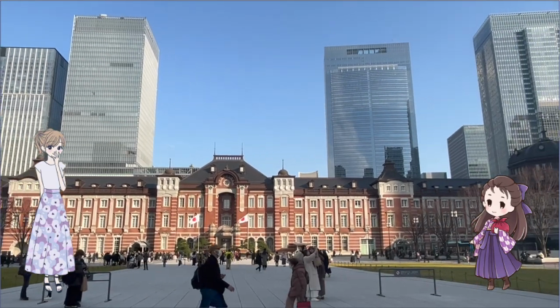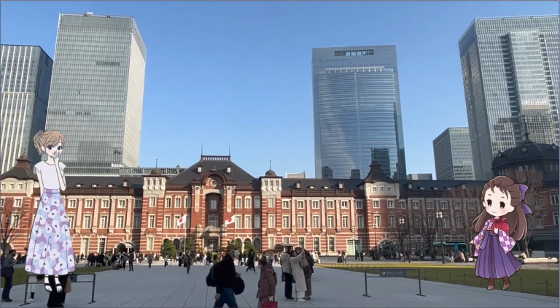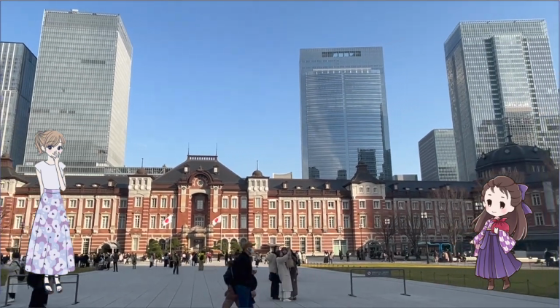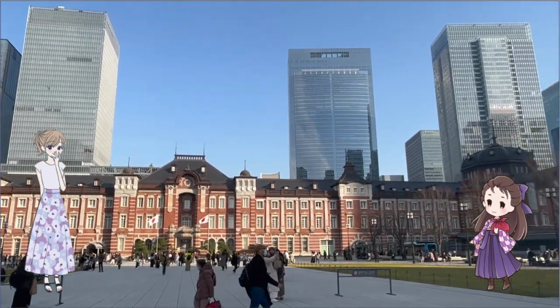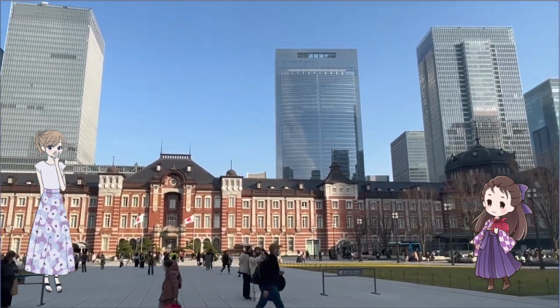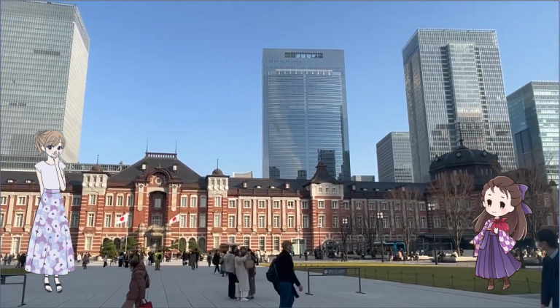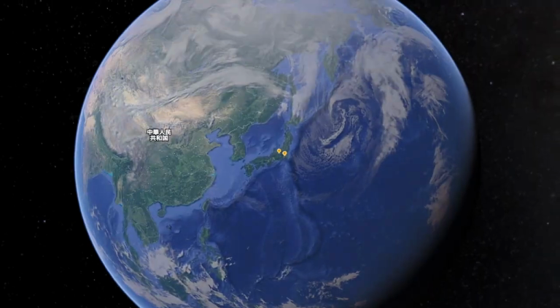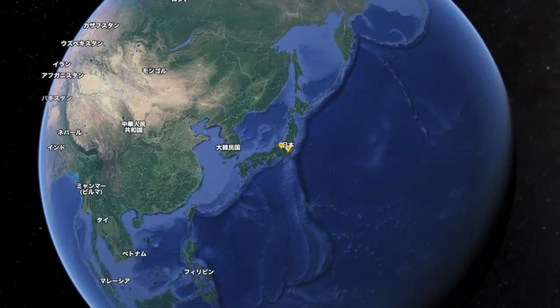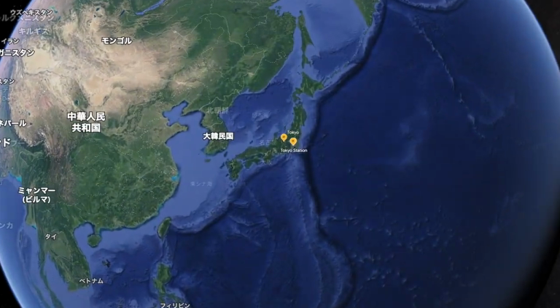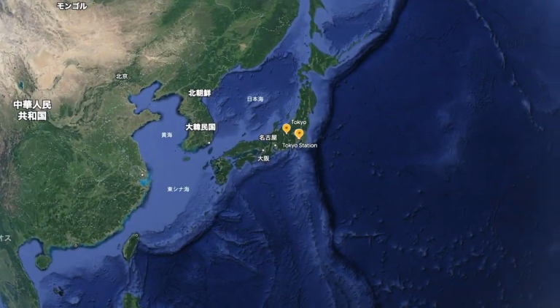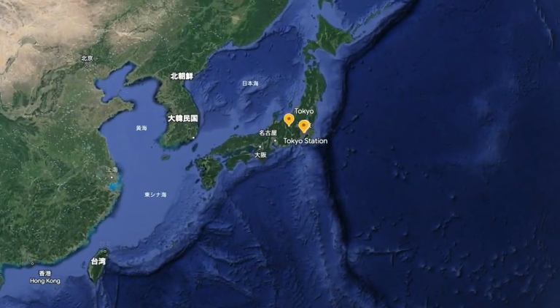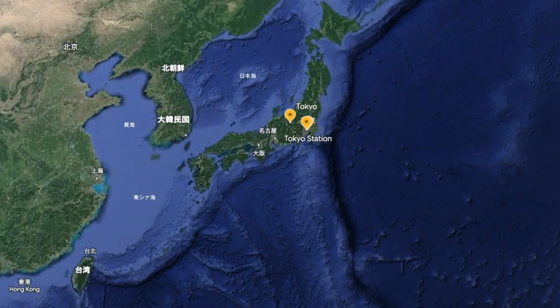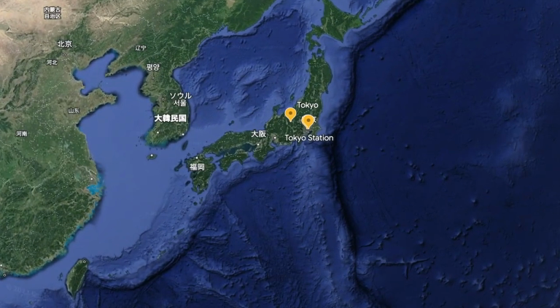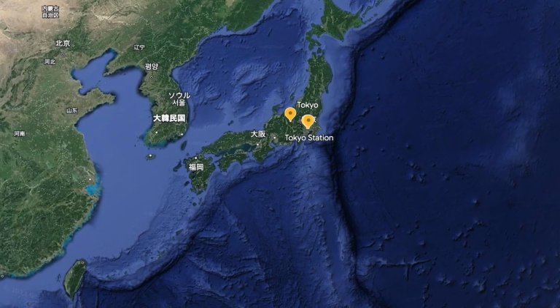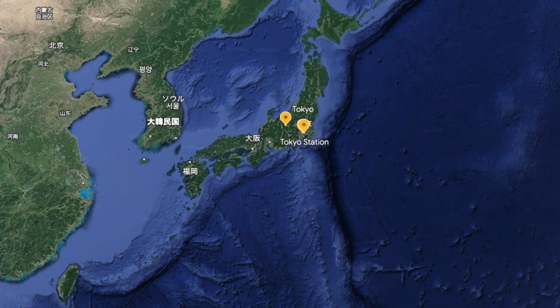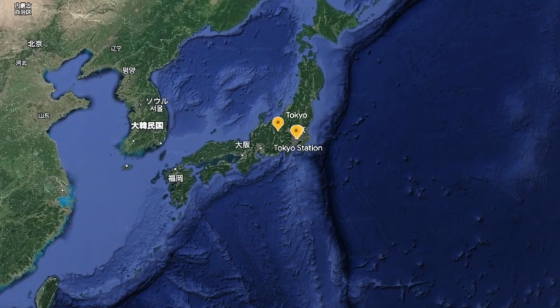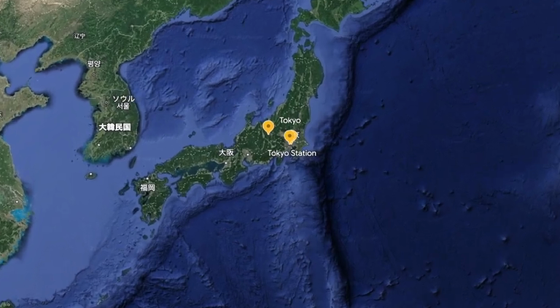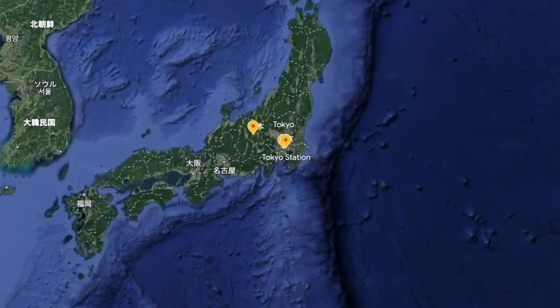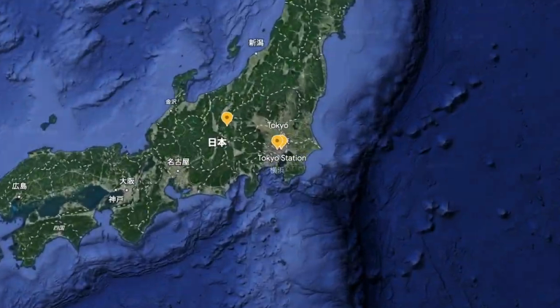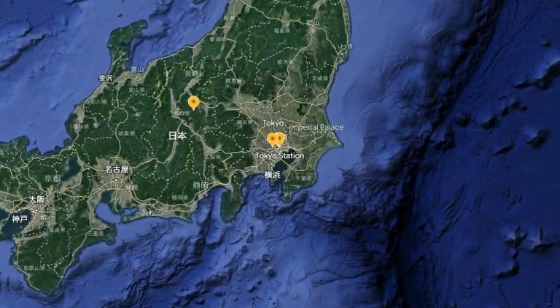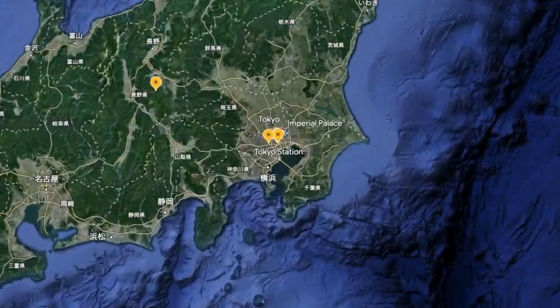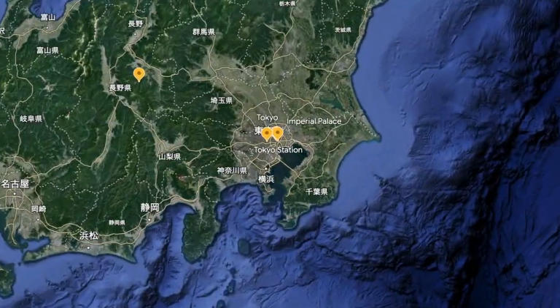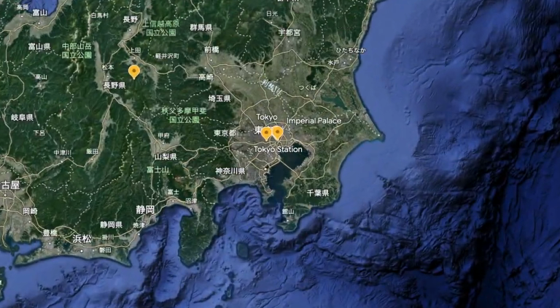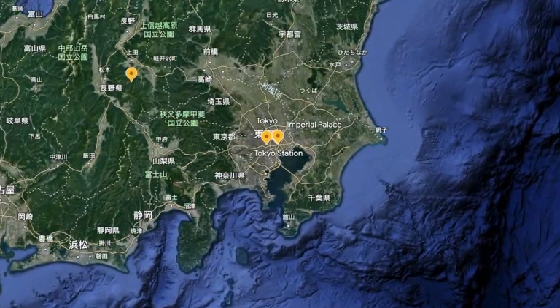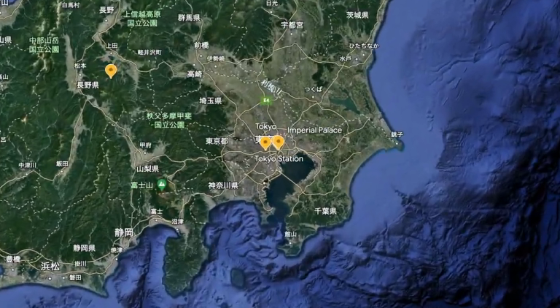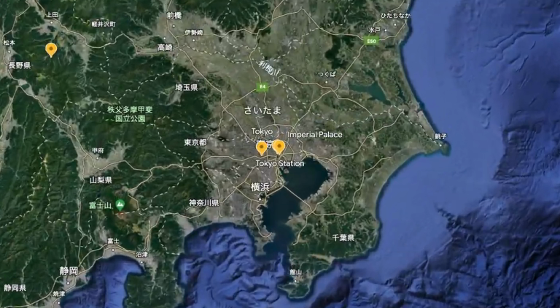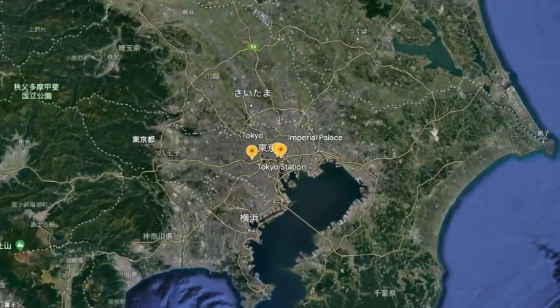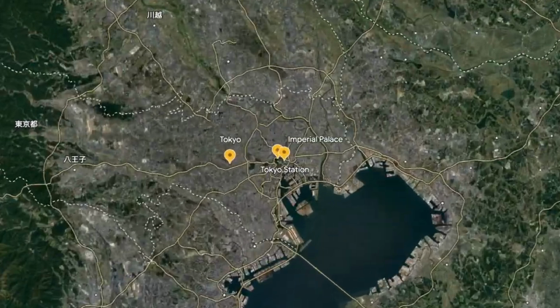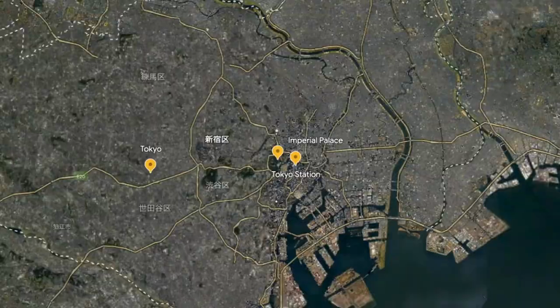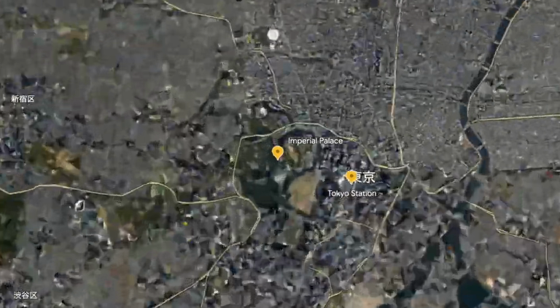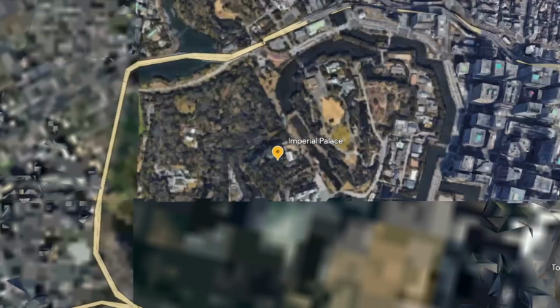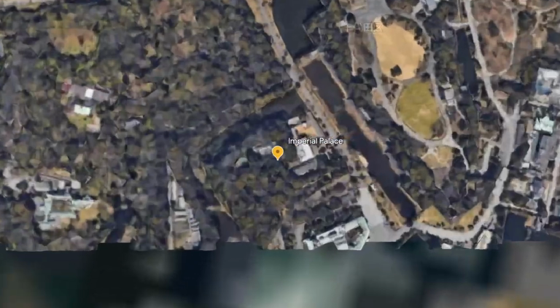Where is it? Tokyo Station is located on the east side of the Imperial Palace.